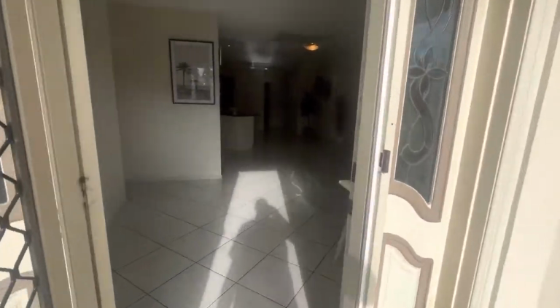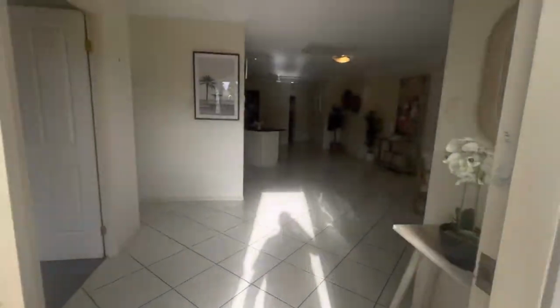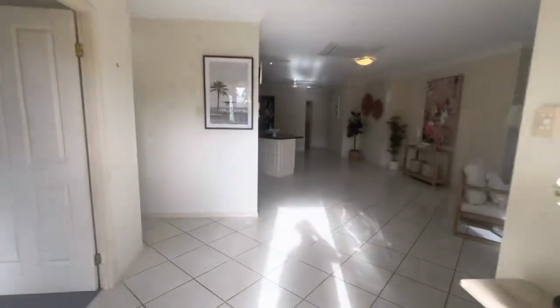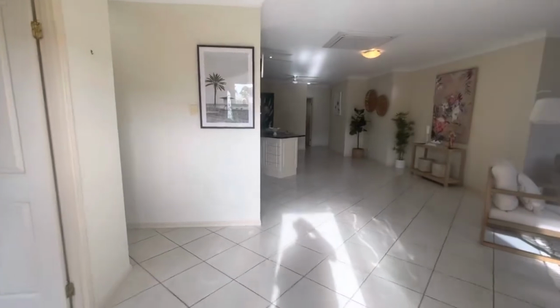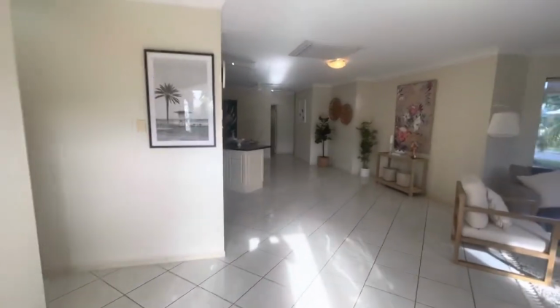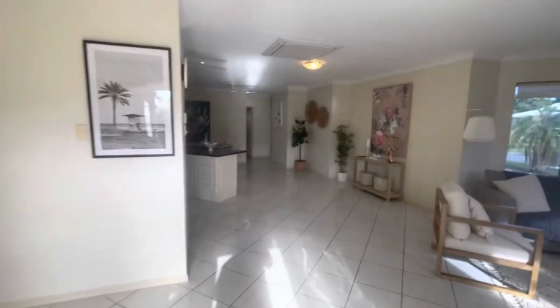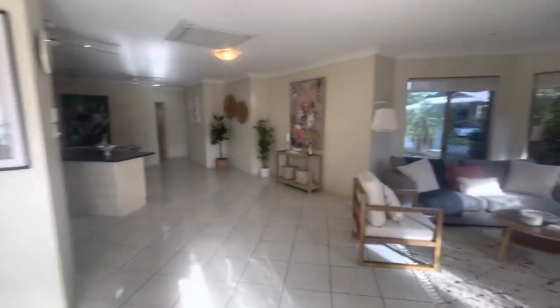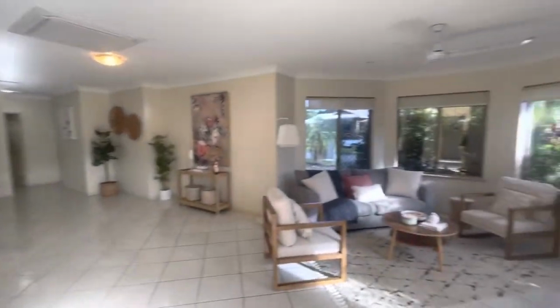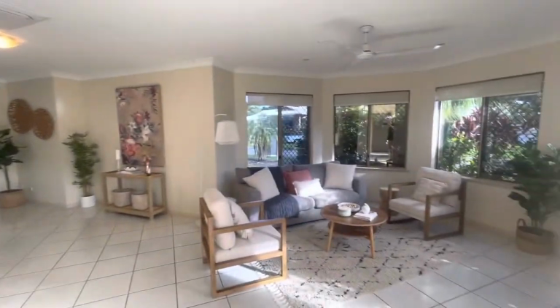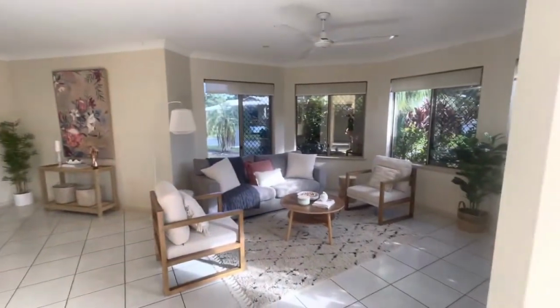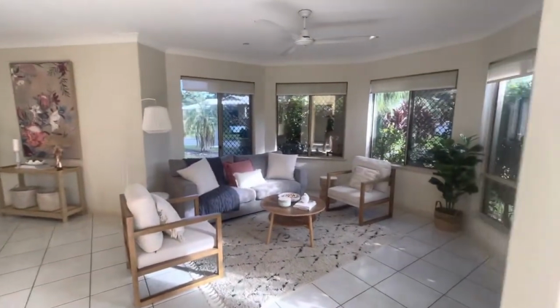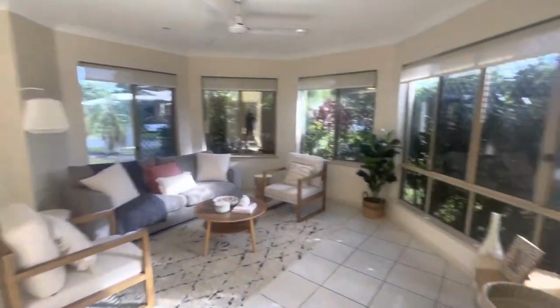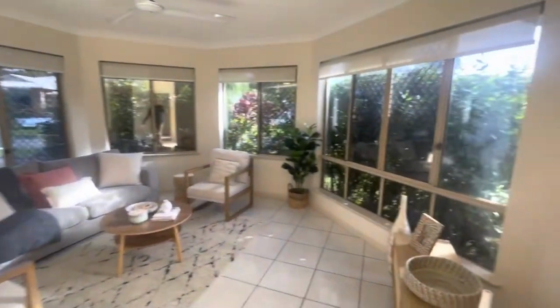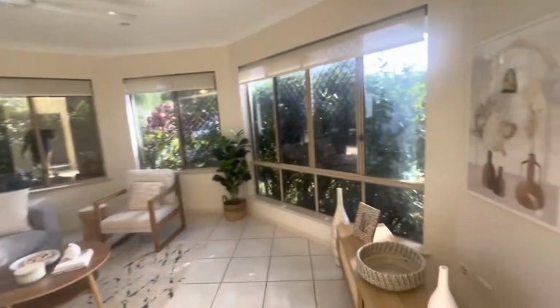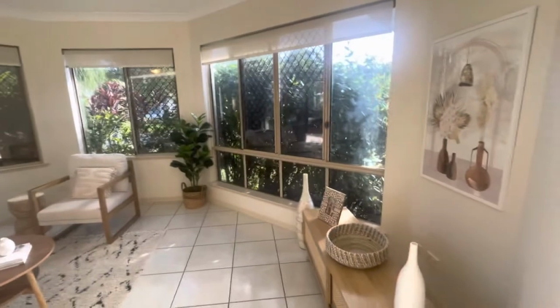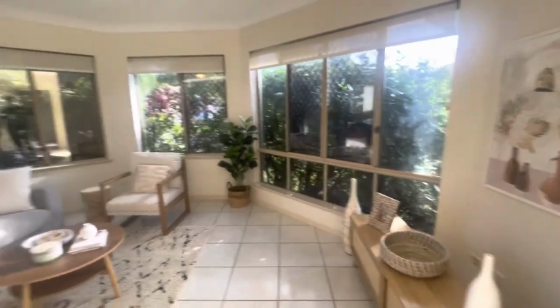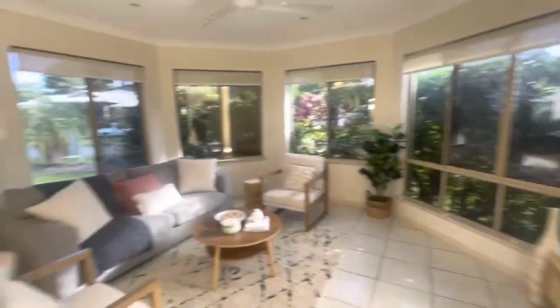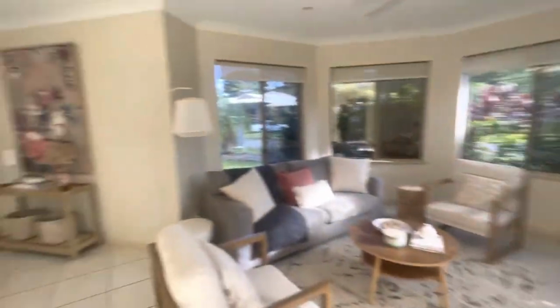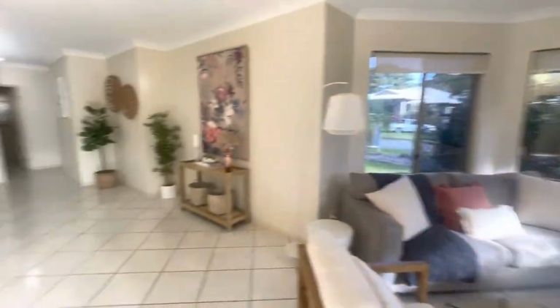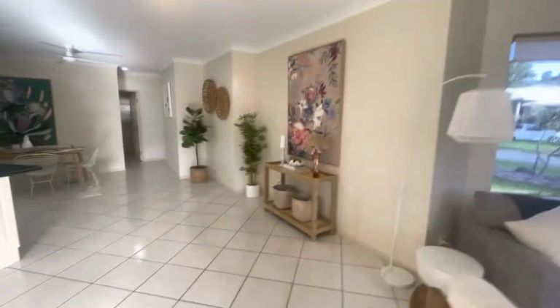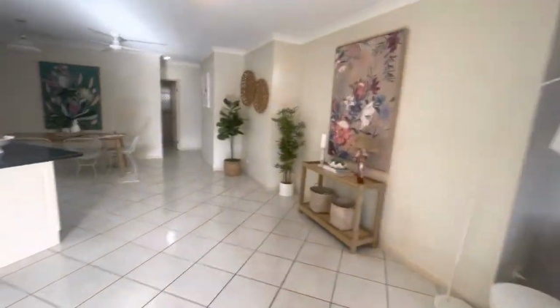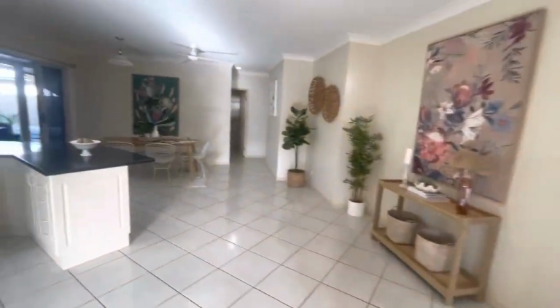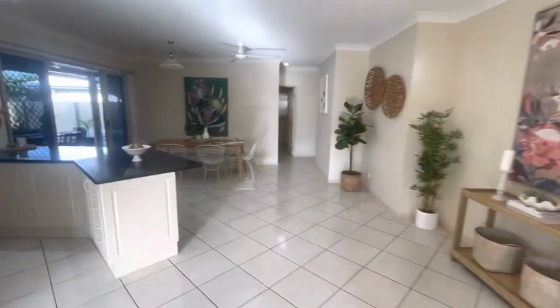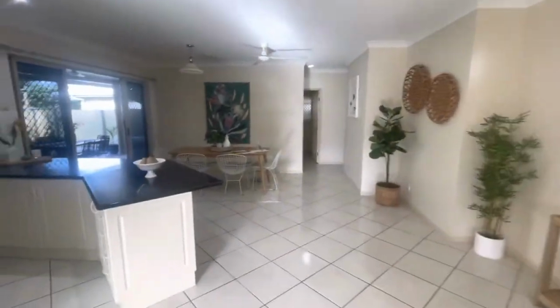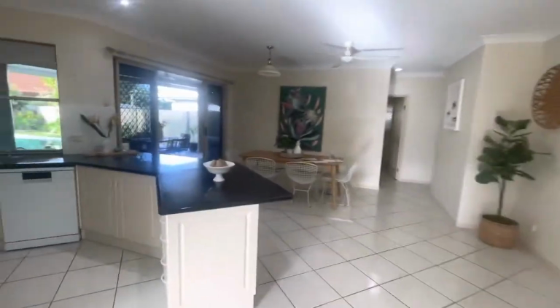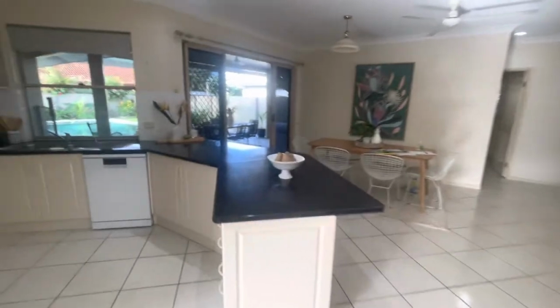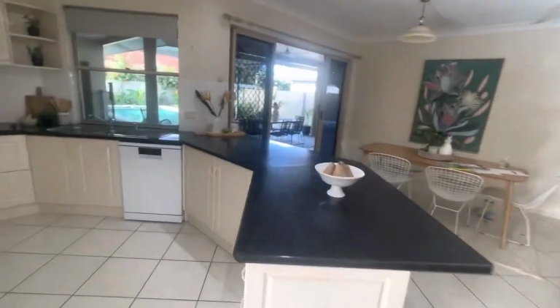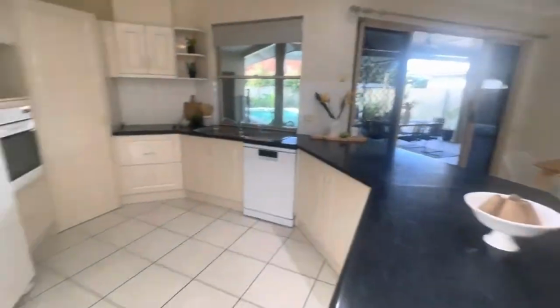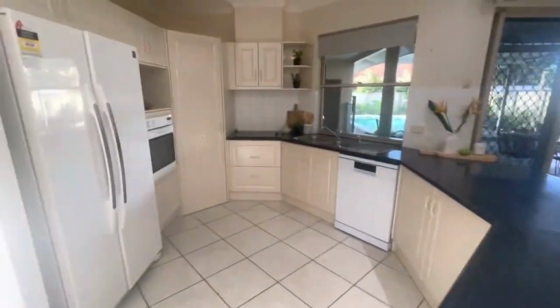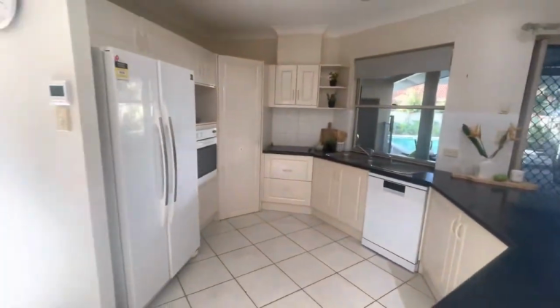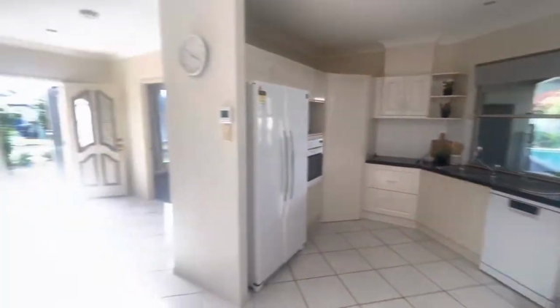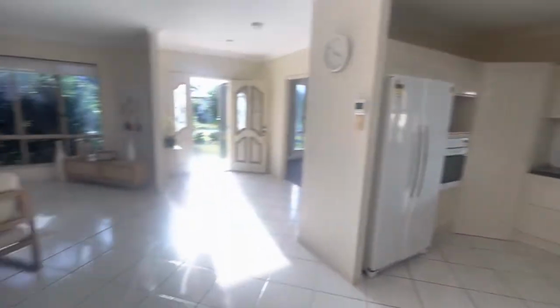Walk in to the right living area in here with plenty of light again. Good space through here, dining table, large kitchen as well through there.